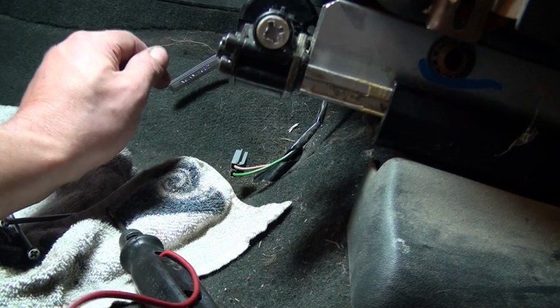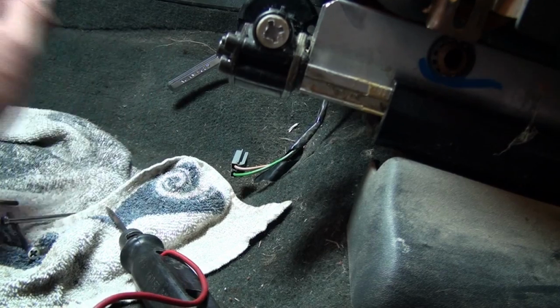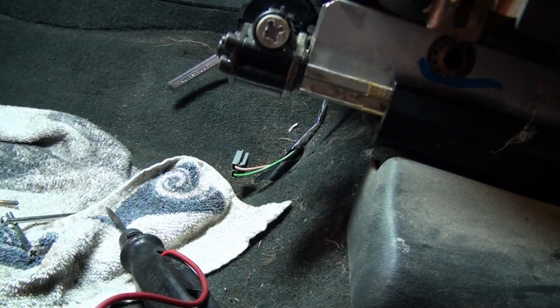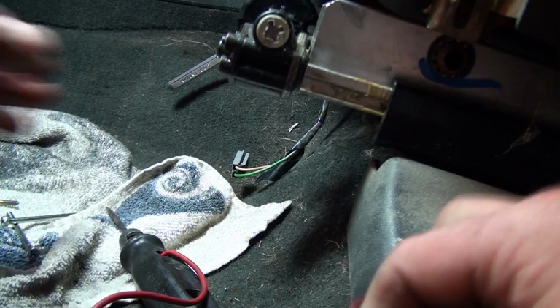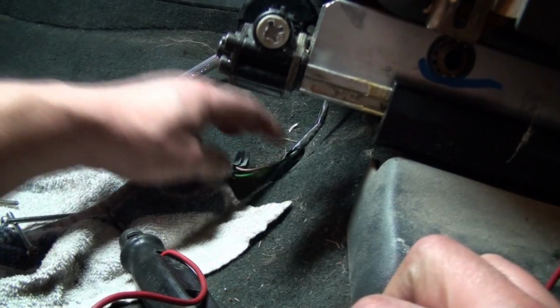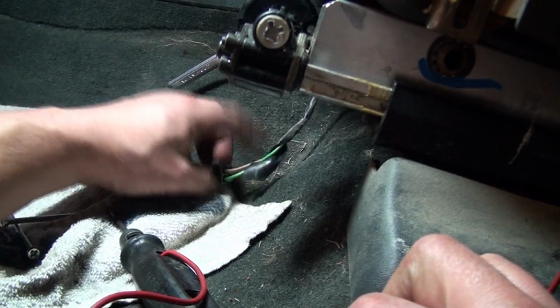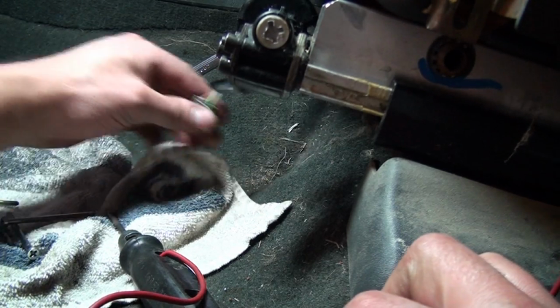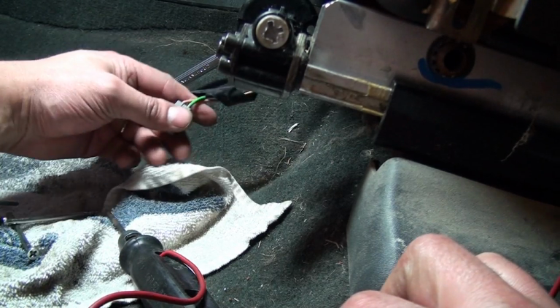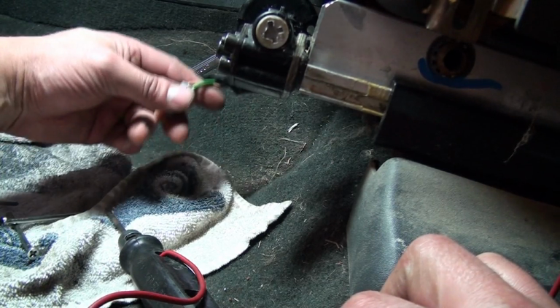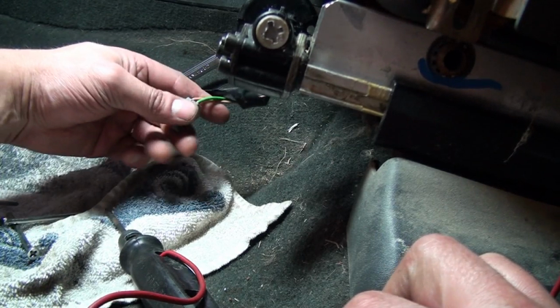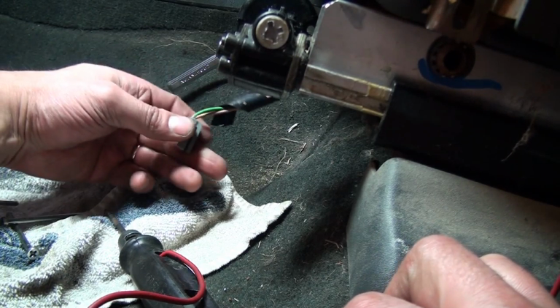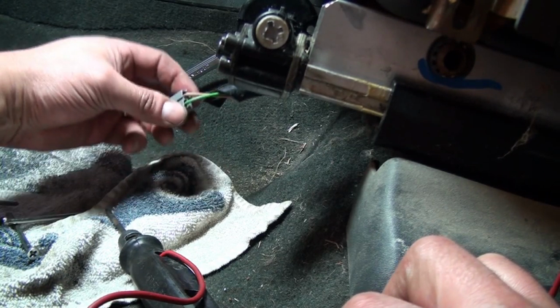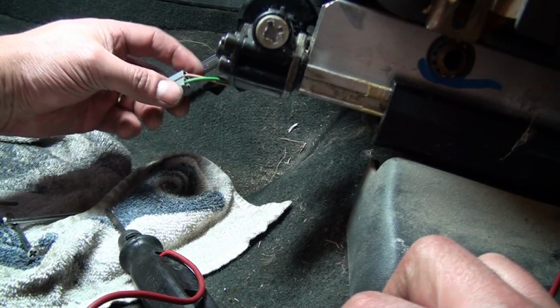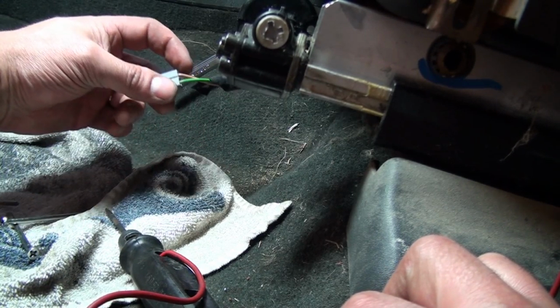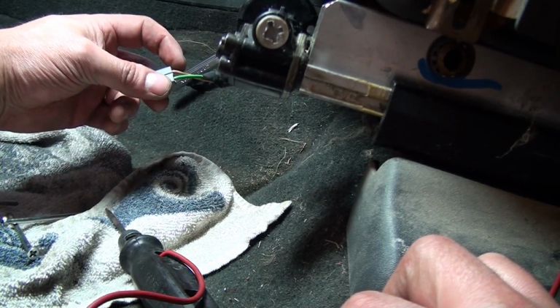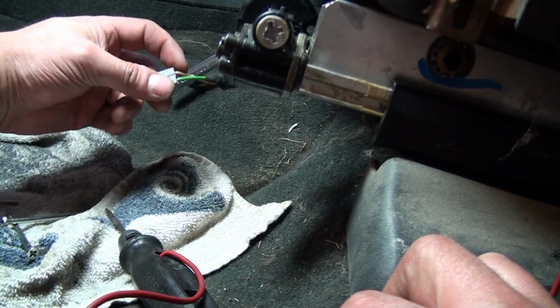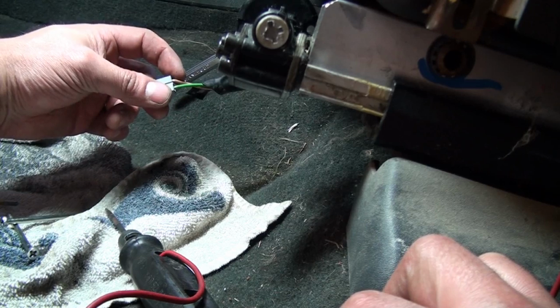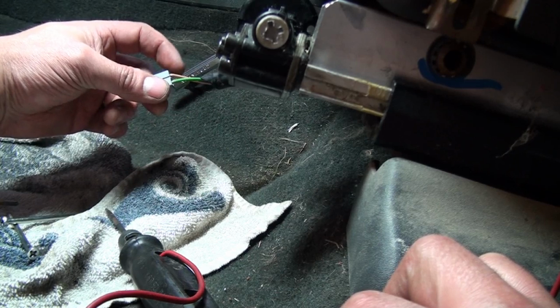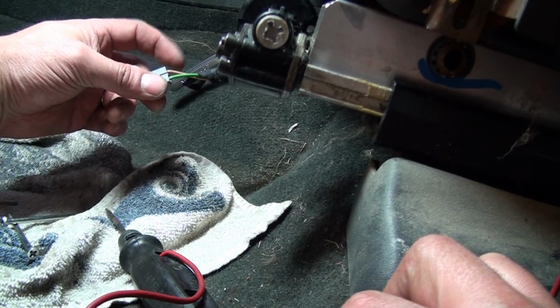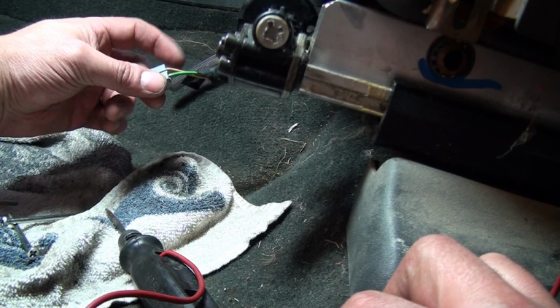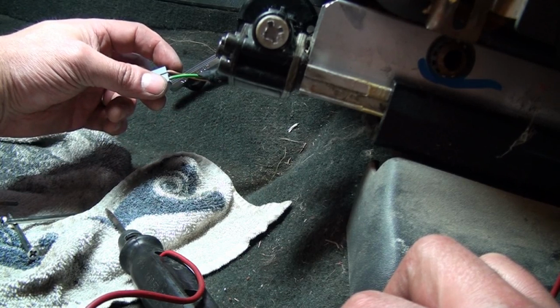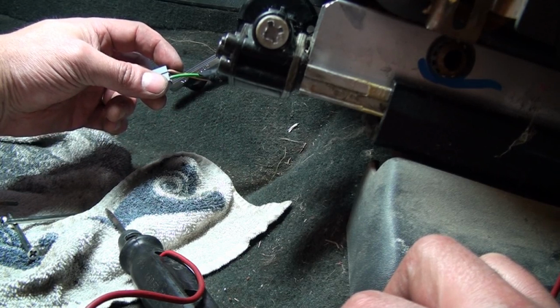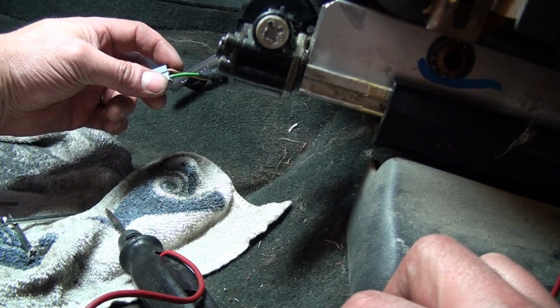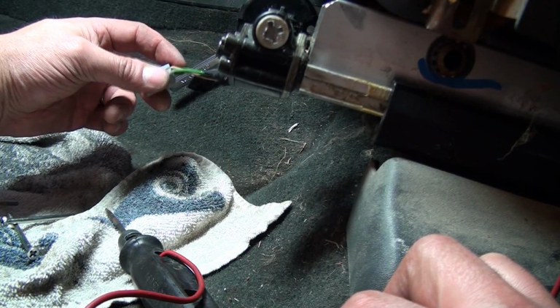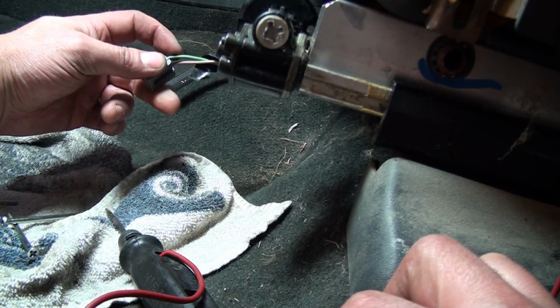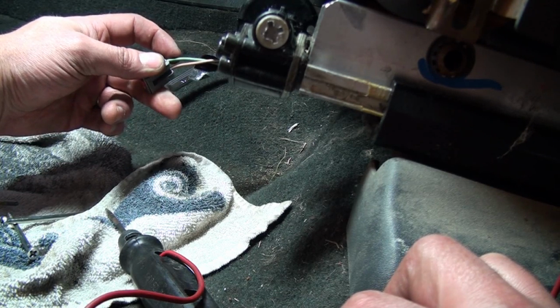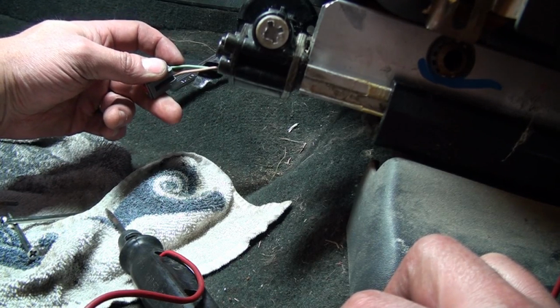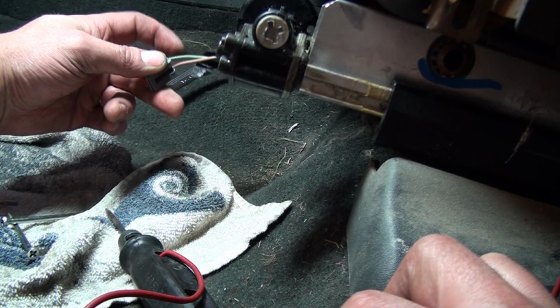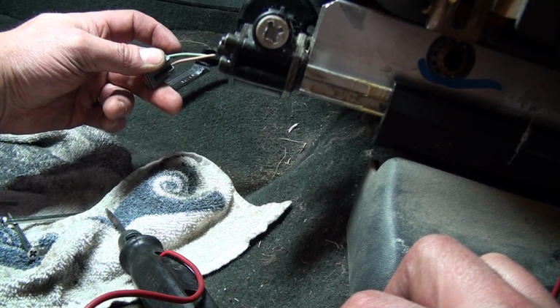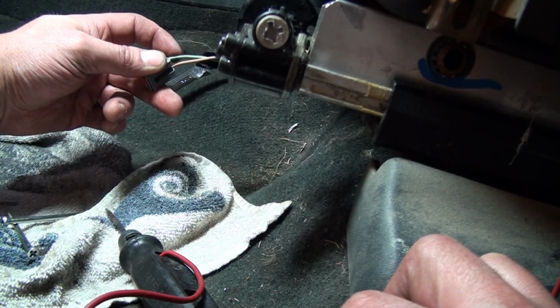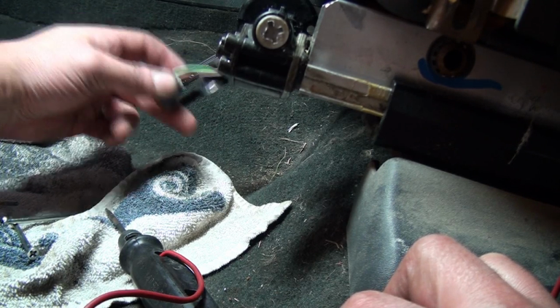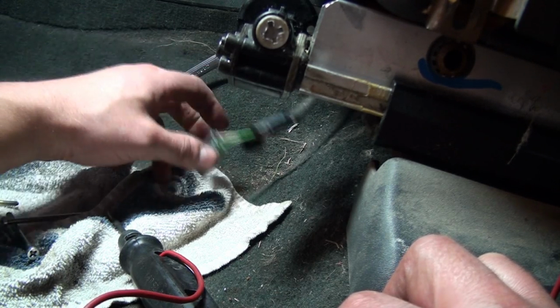Basically, both wires are grounded all the time. If you push the seat forward, the brown goes to positive. If you push it back, the green goes to positive.